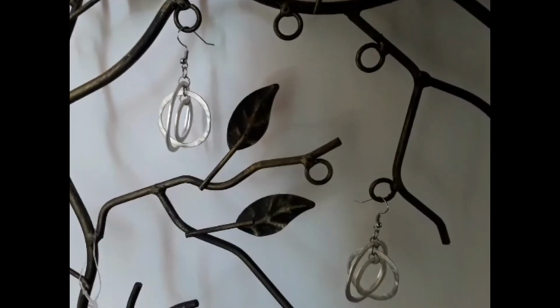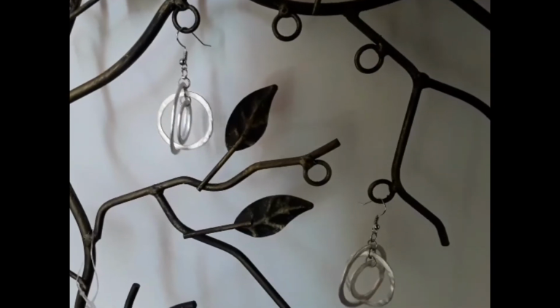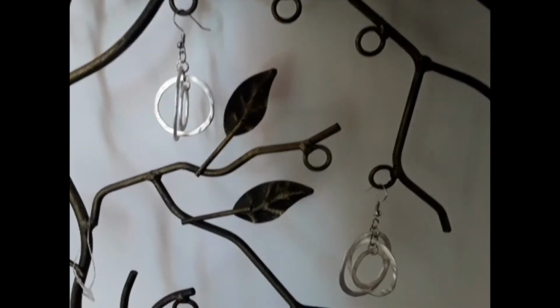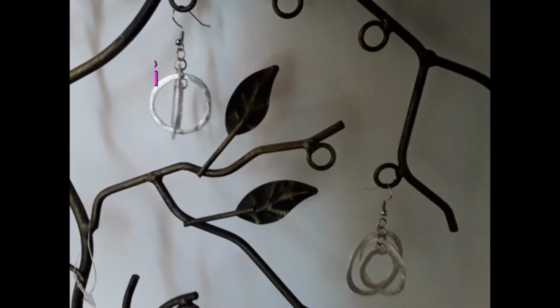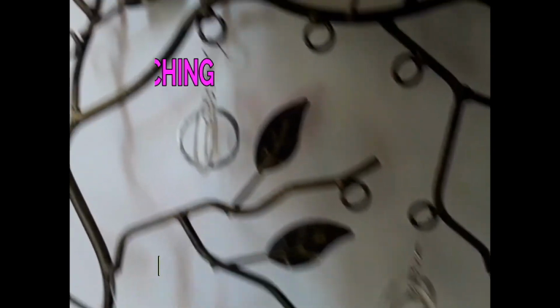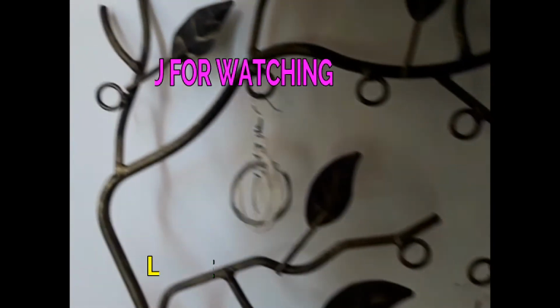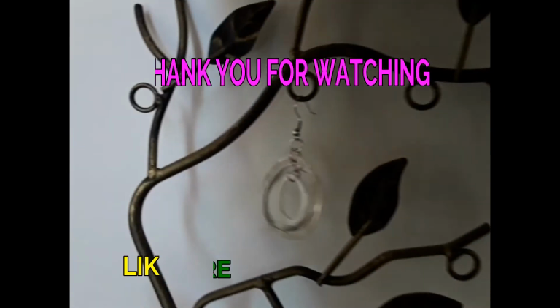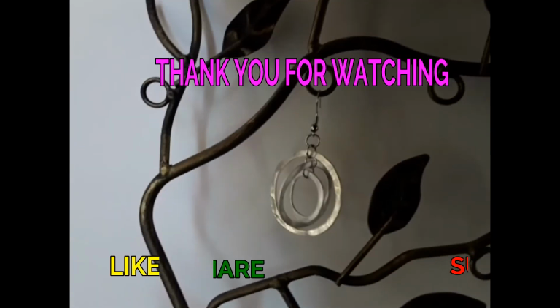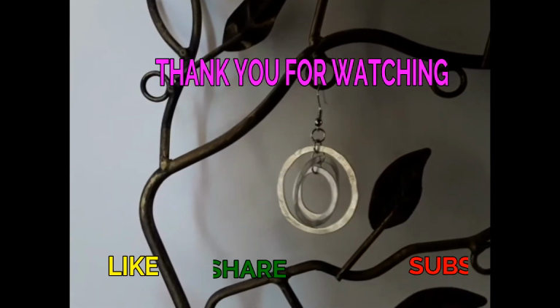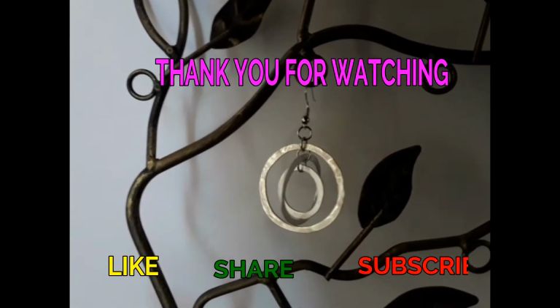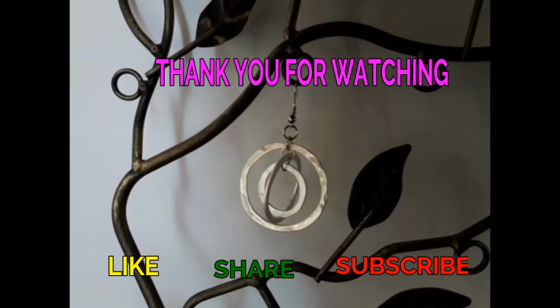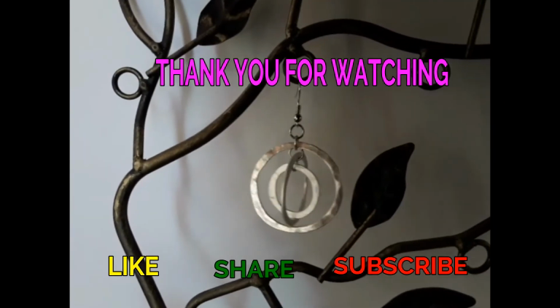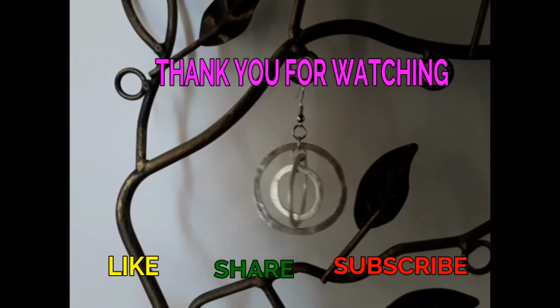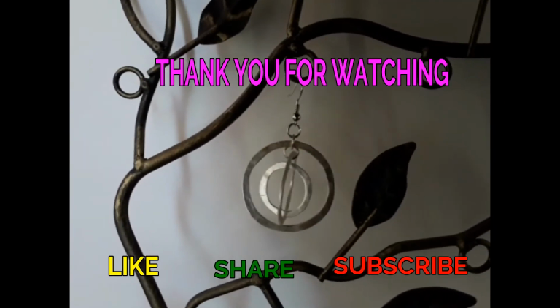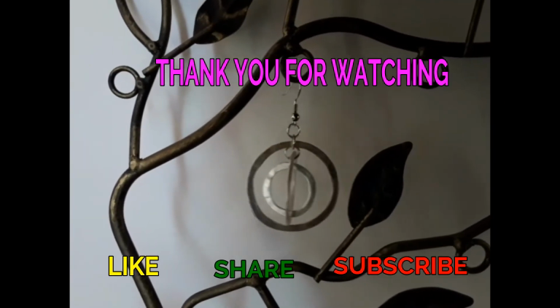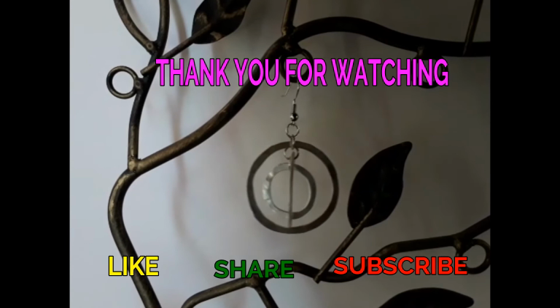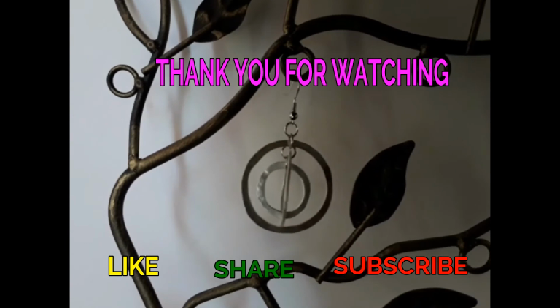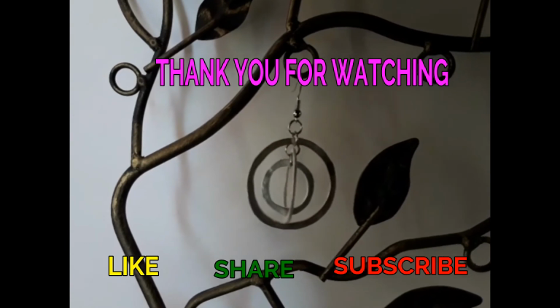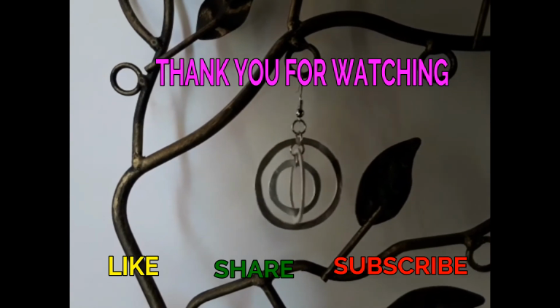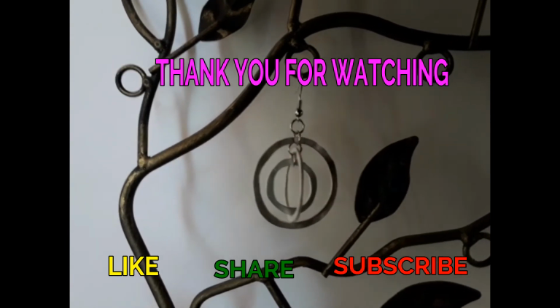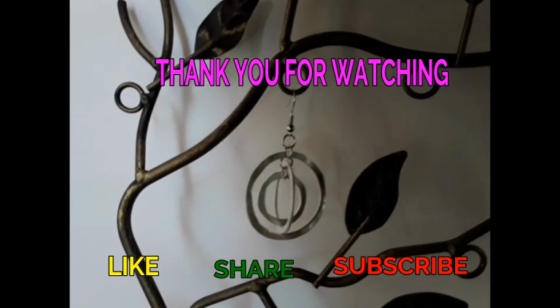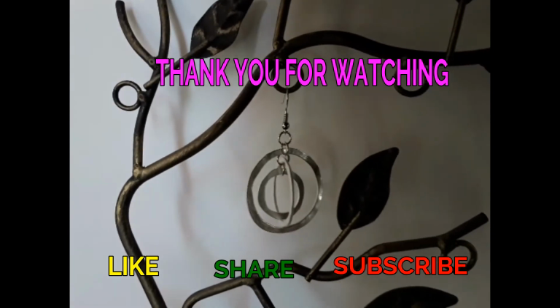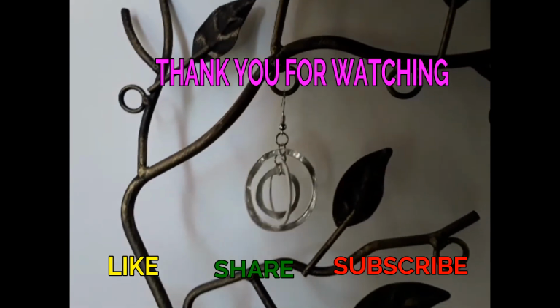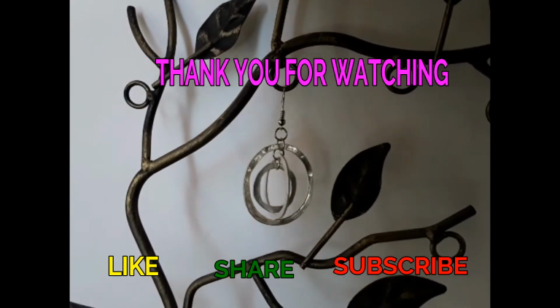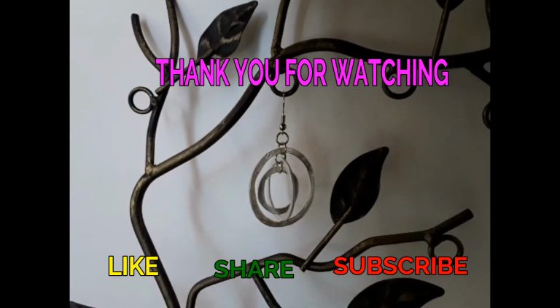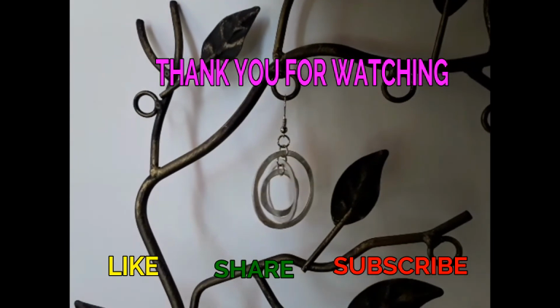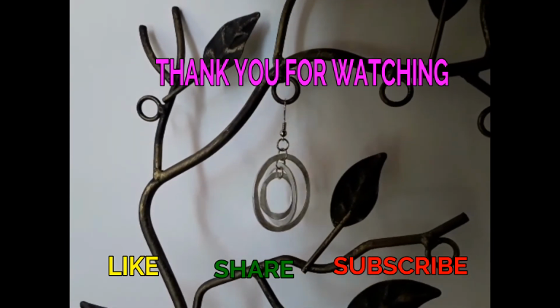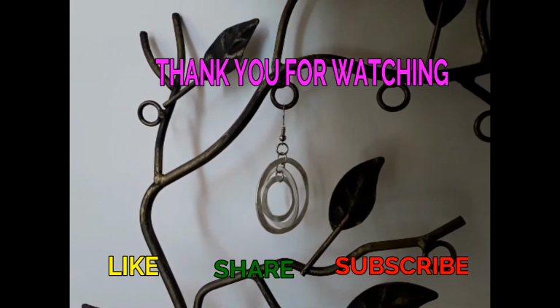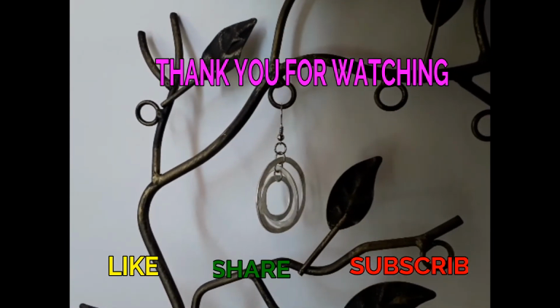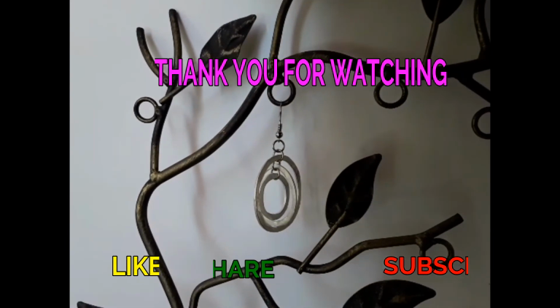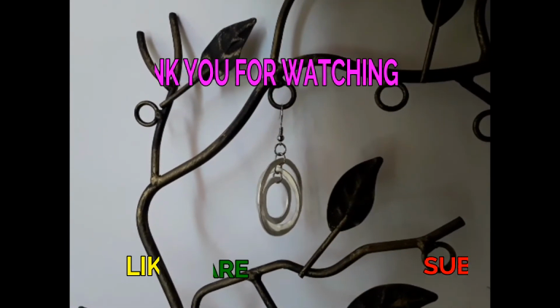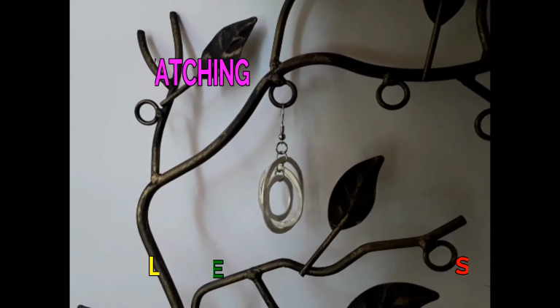Thank you guys so much for watching this video! If you enjoyed this video, please hit that like button and subscribe for more videos like this. Bye!